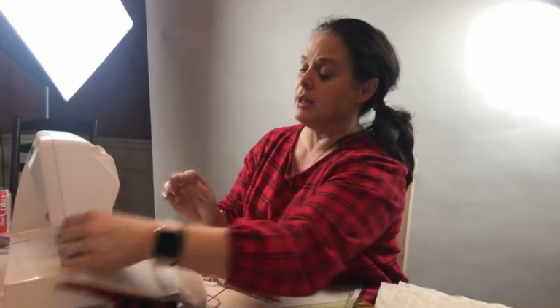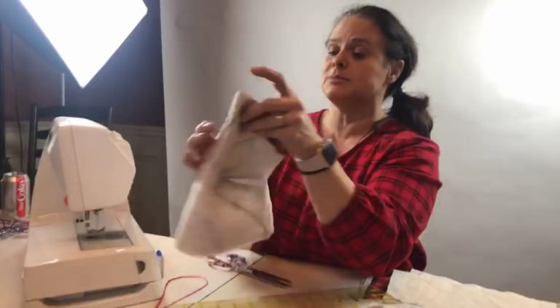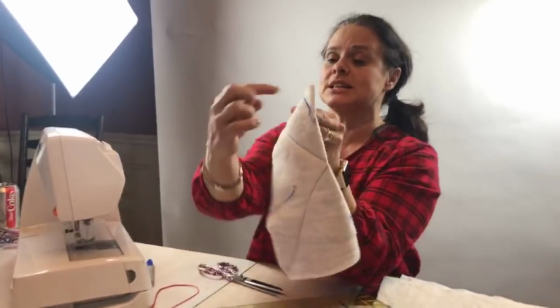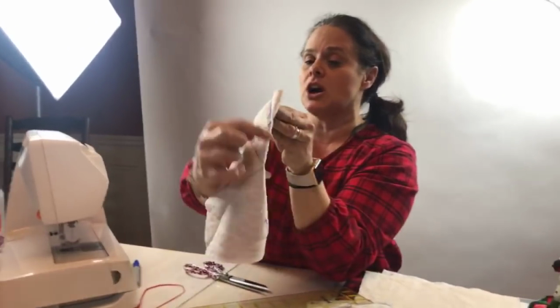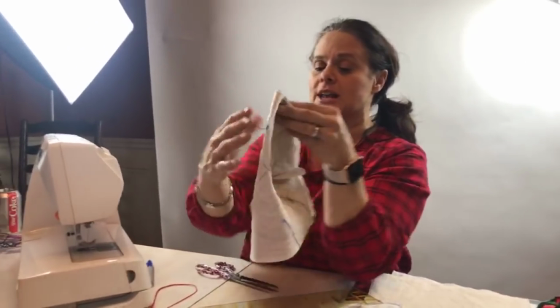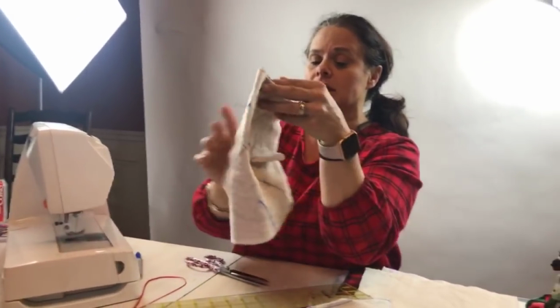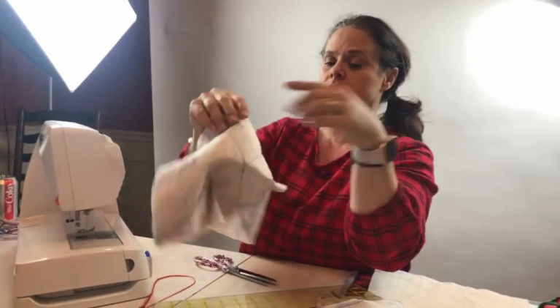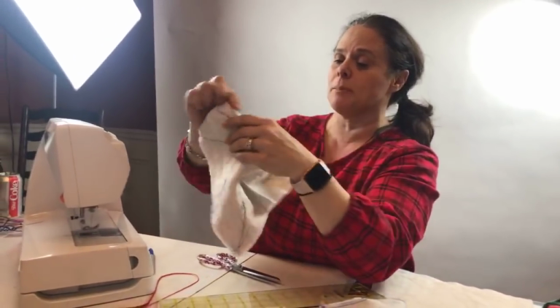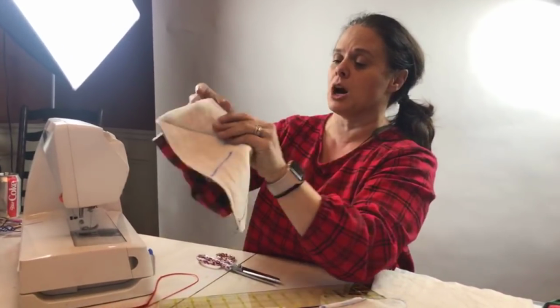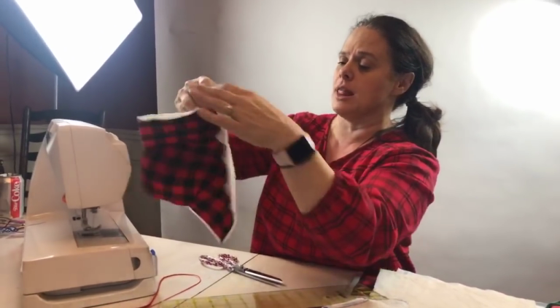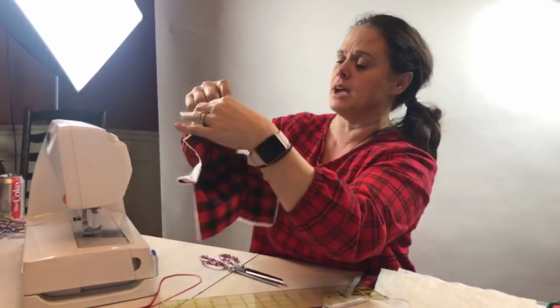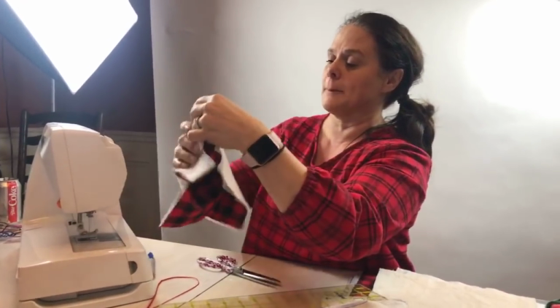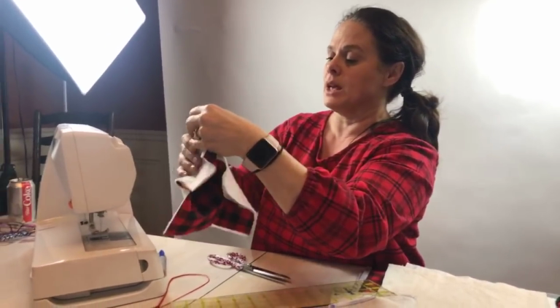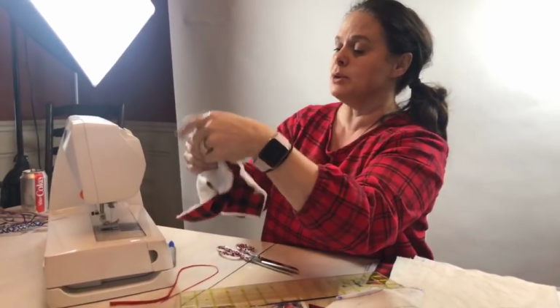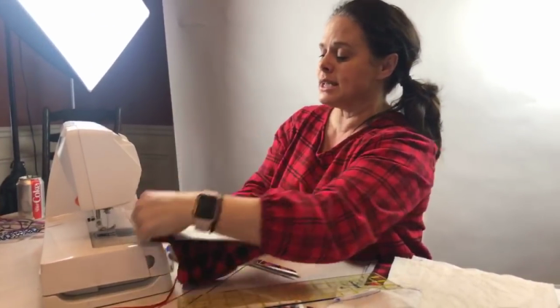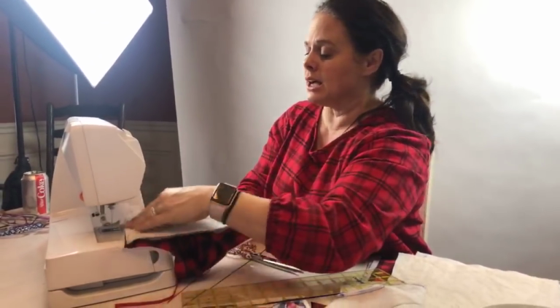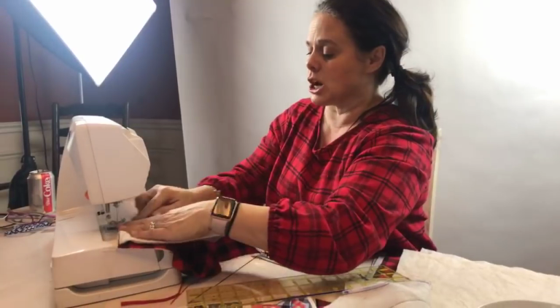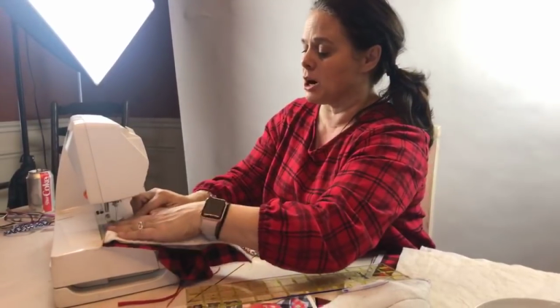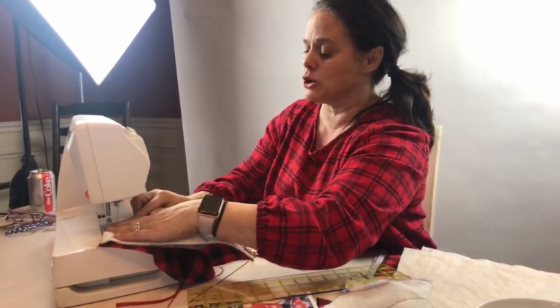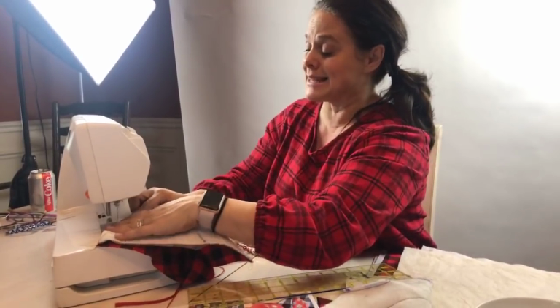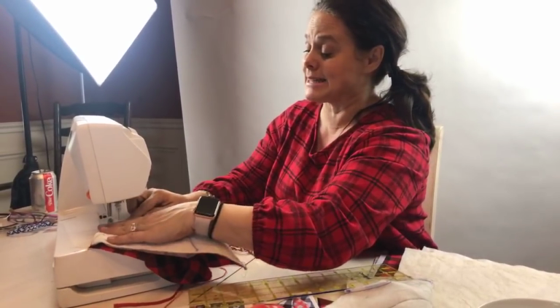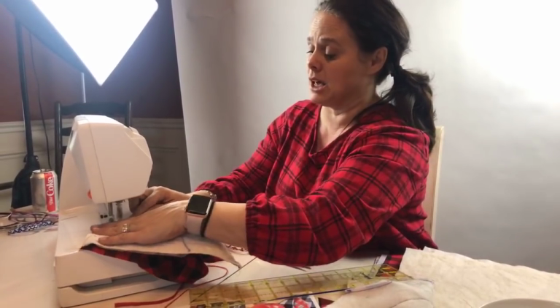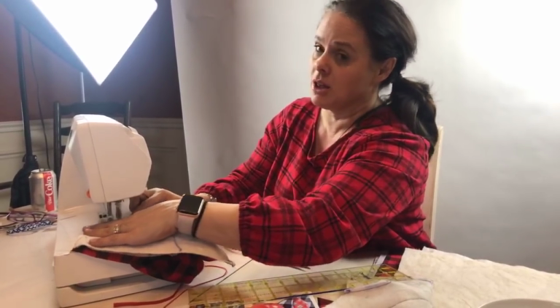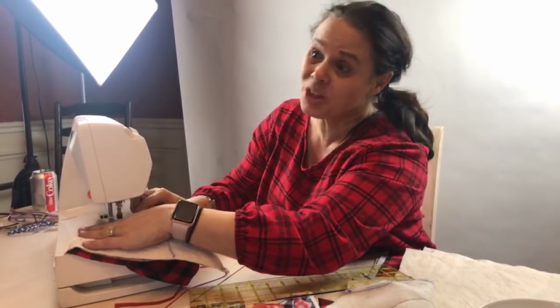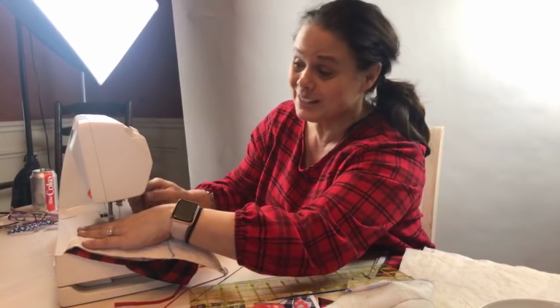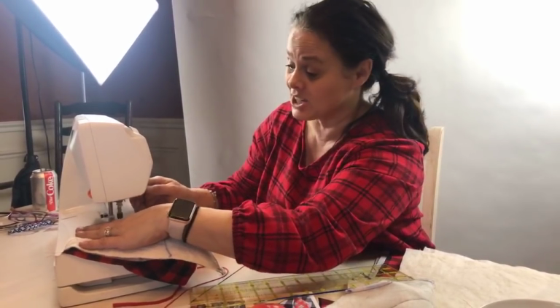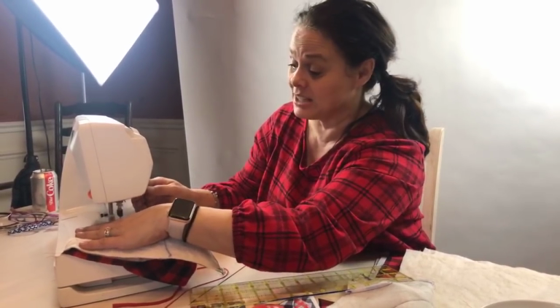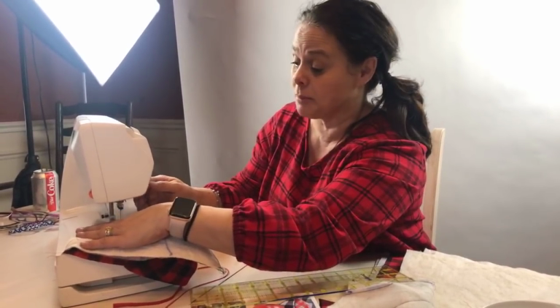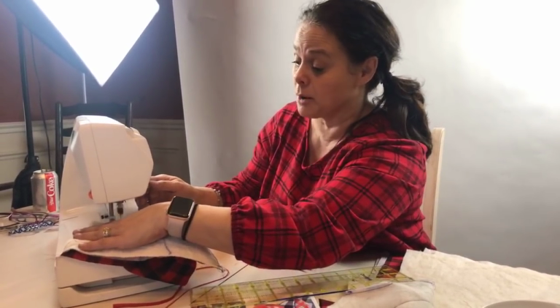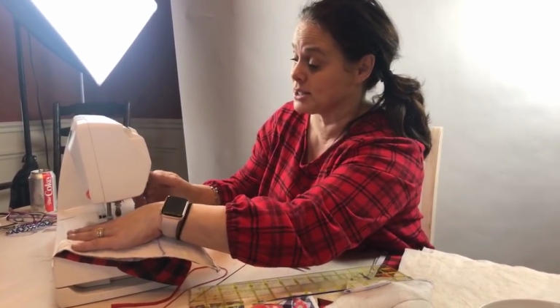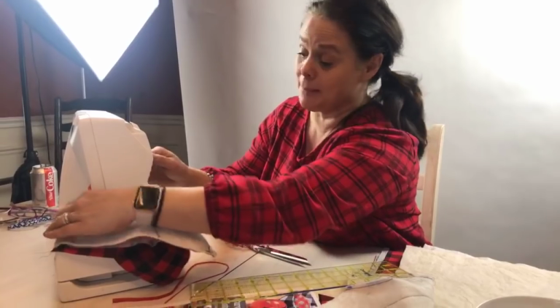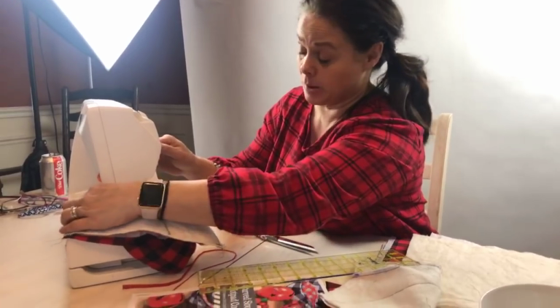I'm just stitching on that Sharpie marker line. I'm using an ugly Sharpie marker so you guys can see it — although I use this Sharpie marker most of the time anyways.